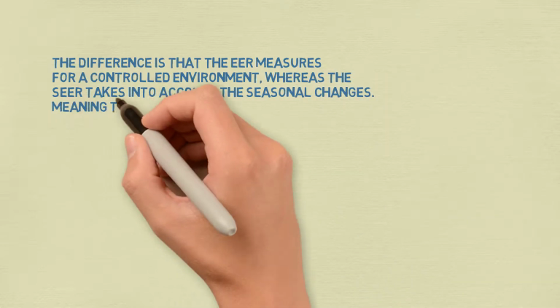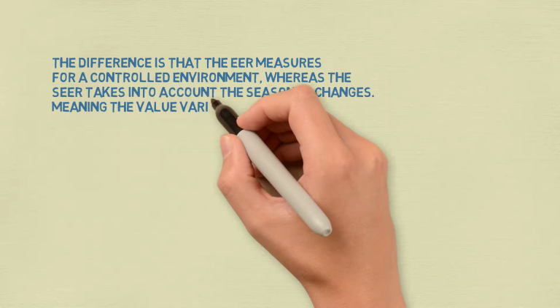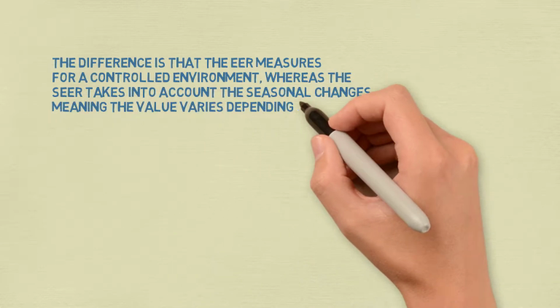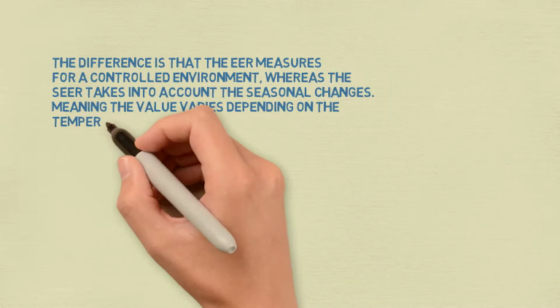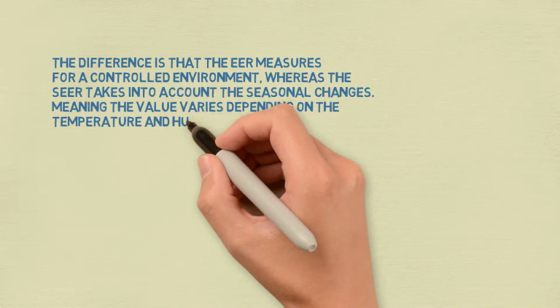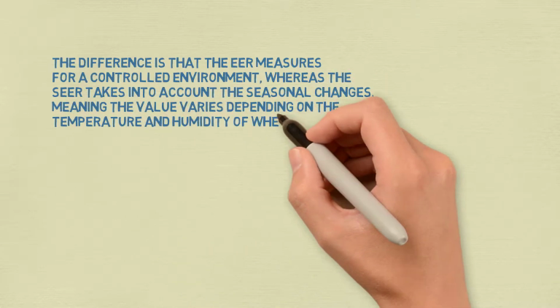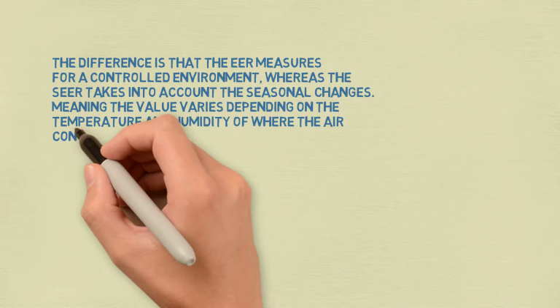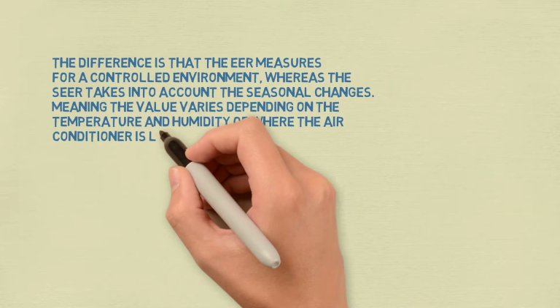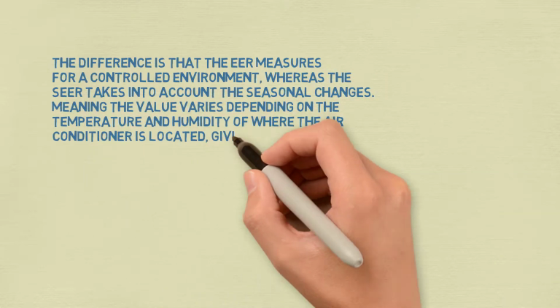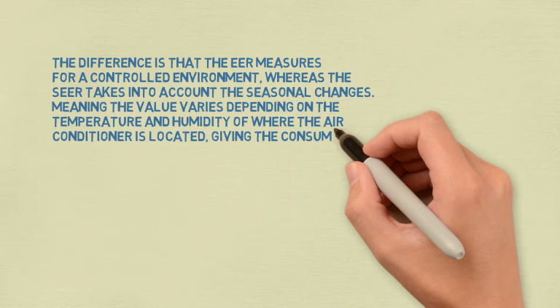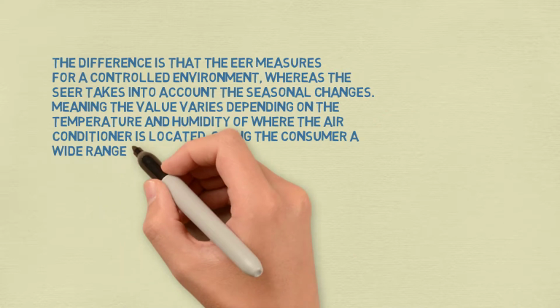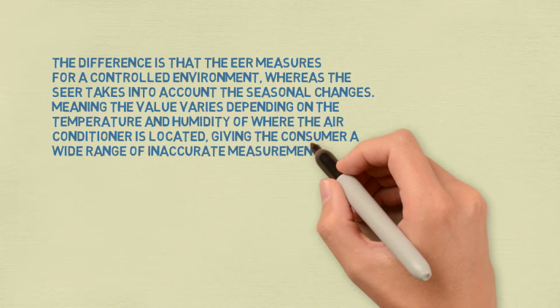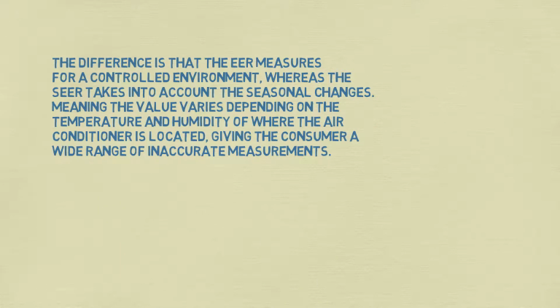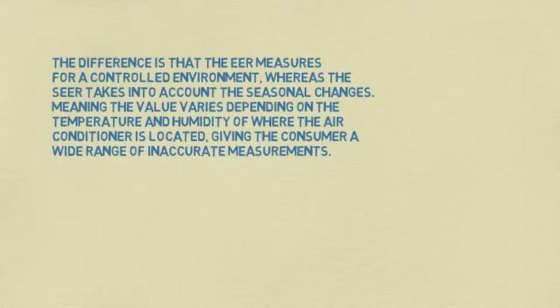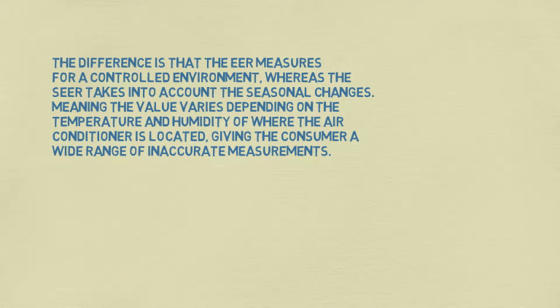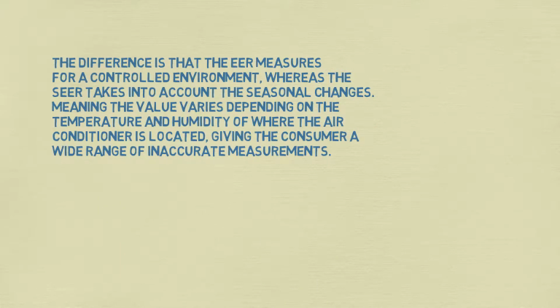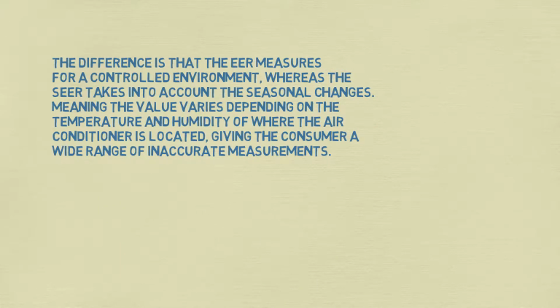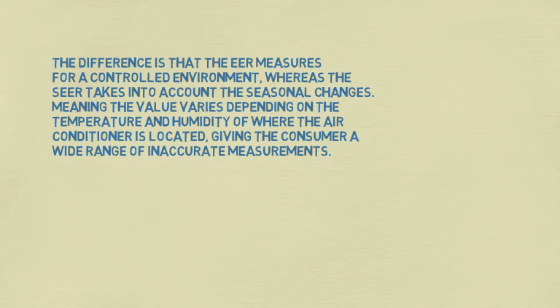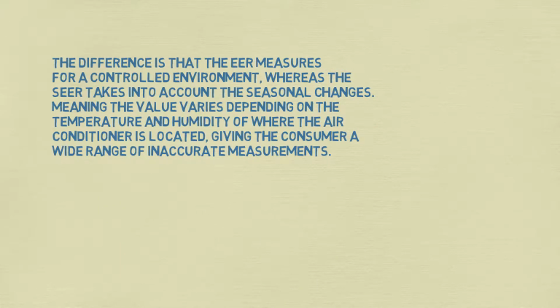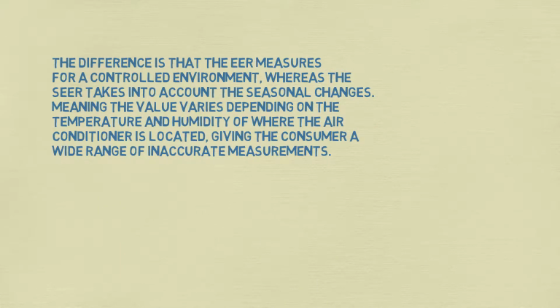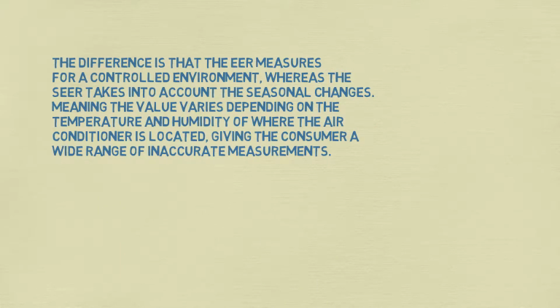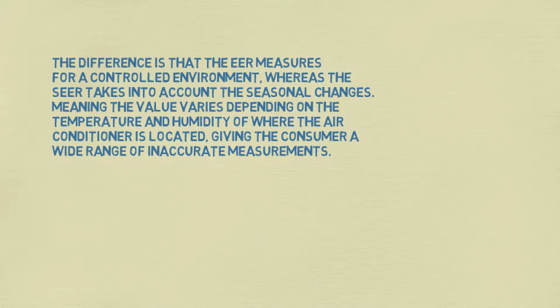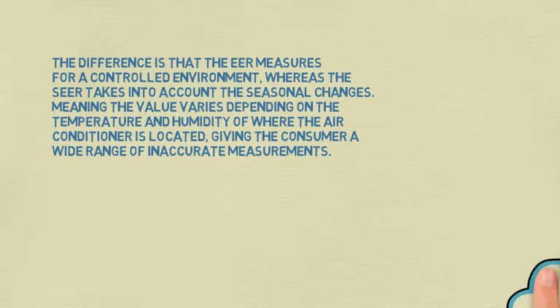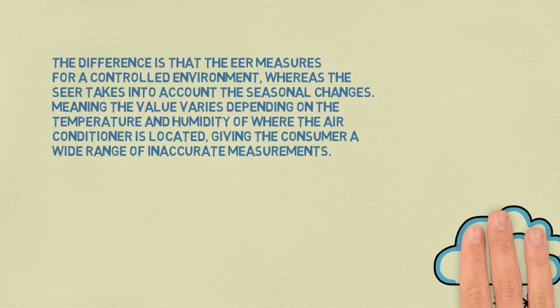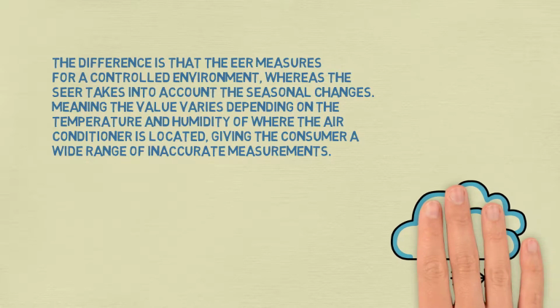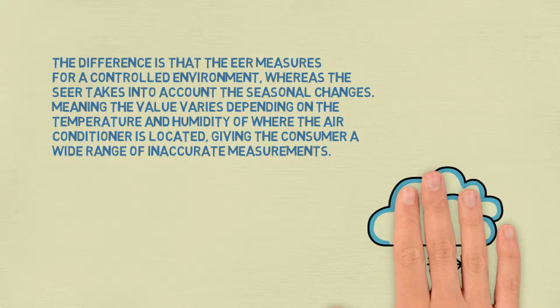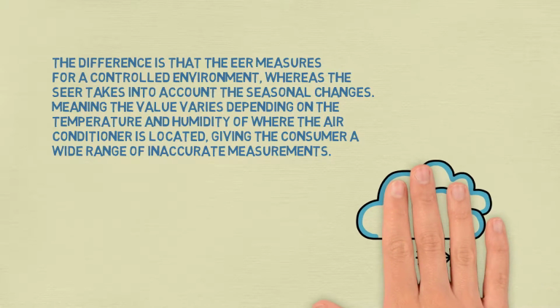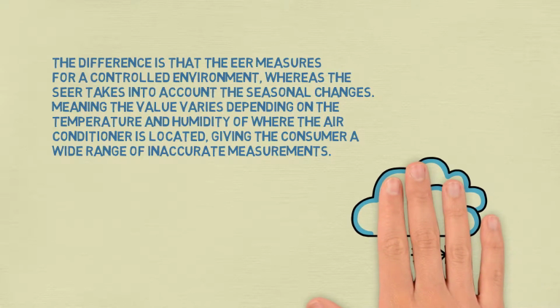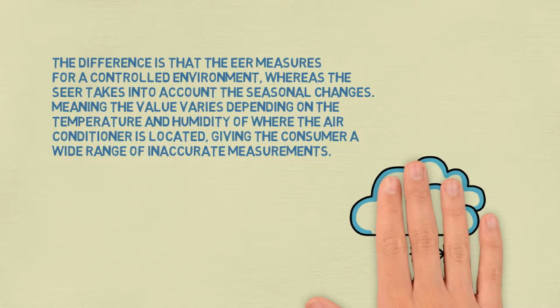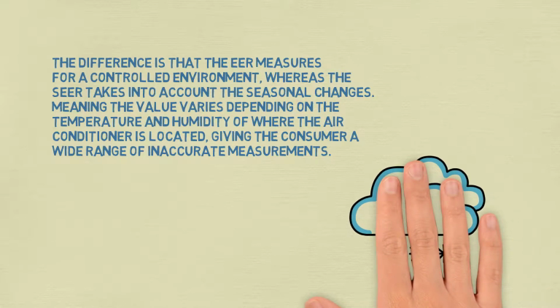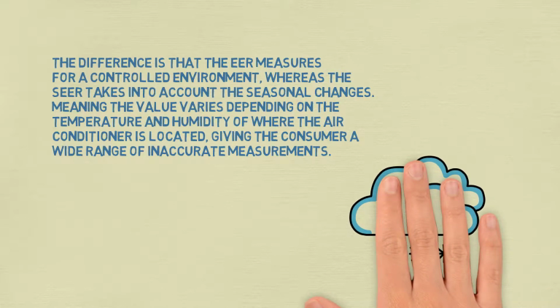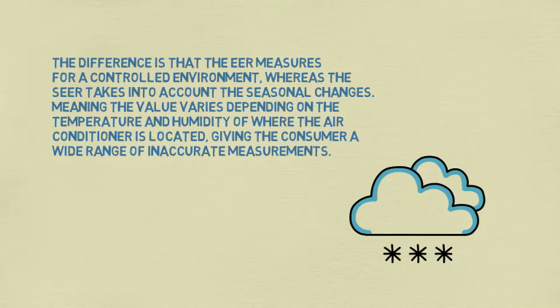whereas the SEER takes into account the seasonal changes, meaning the value varies depending on the temperature and humidity of where the air conditioner is located, giving the consumer a wide range of inaccurate measurements.